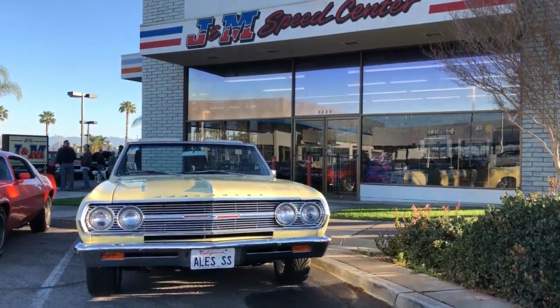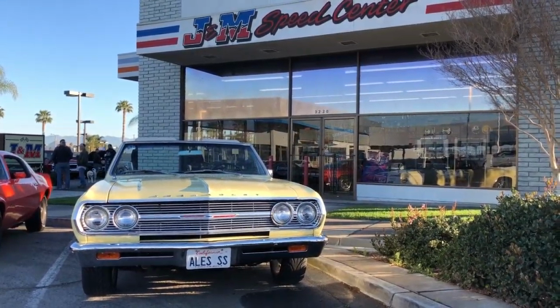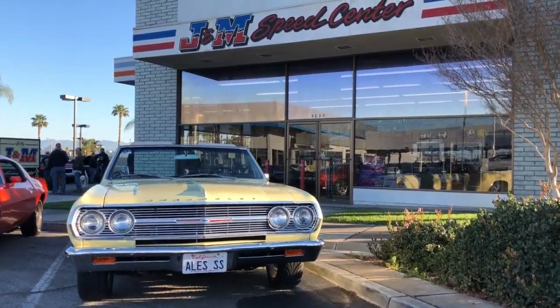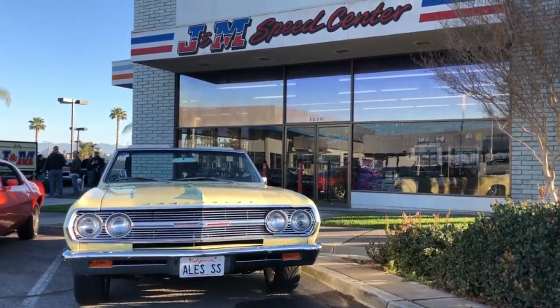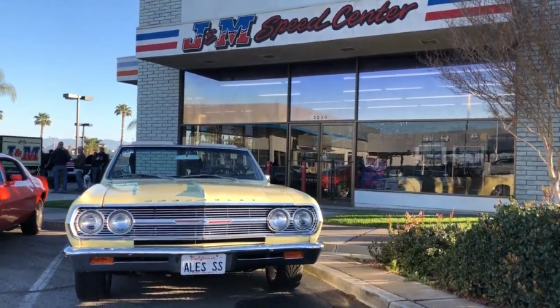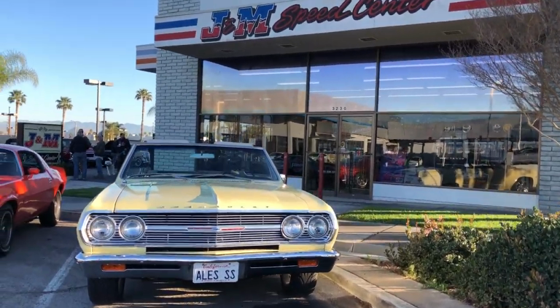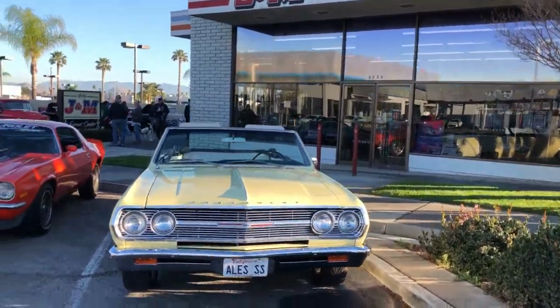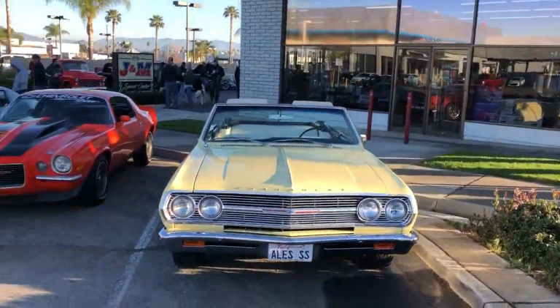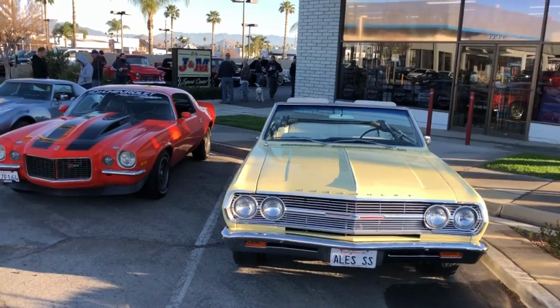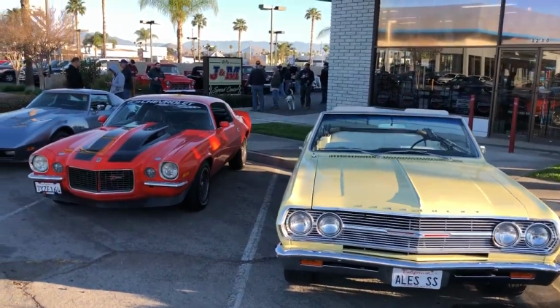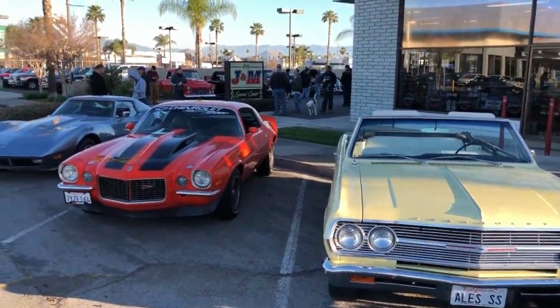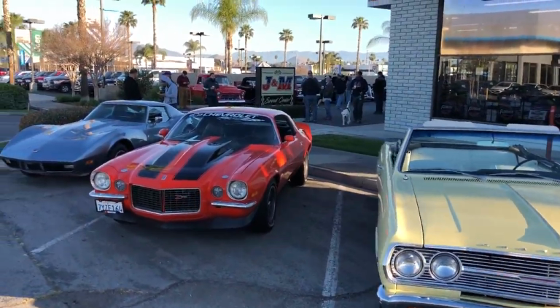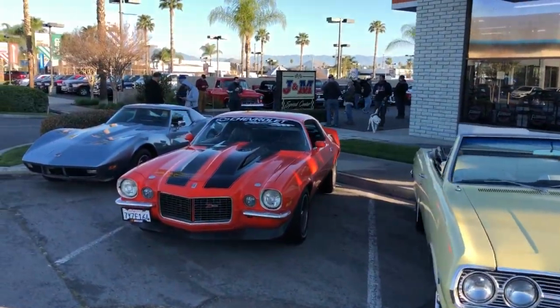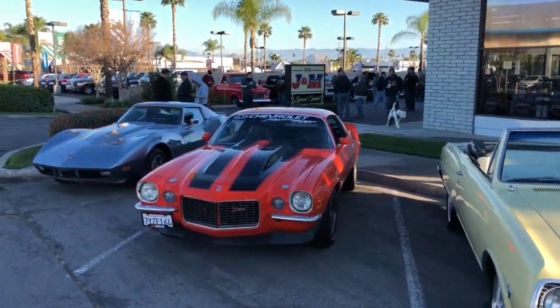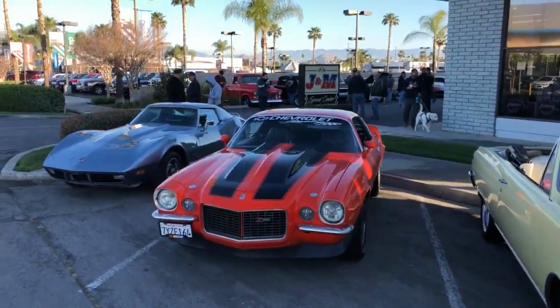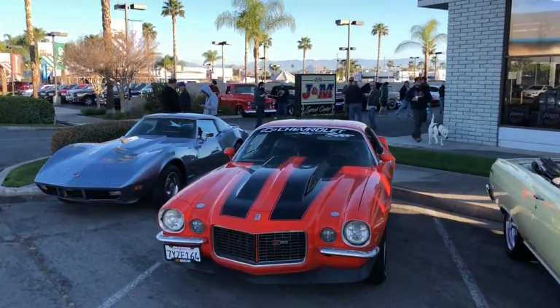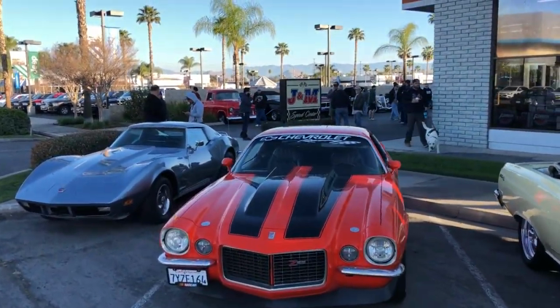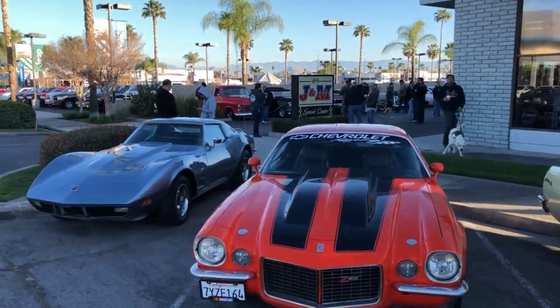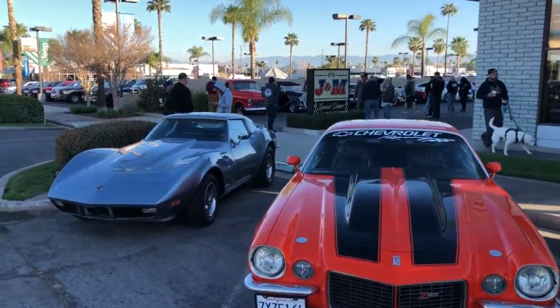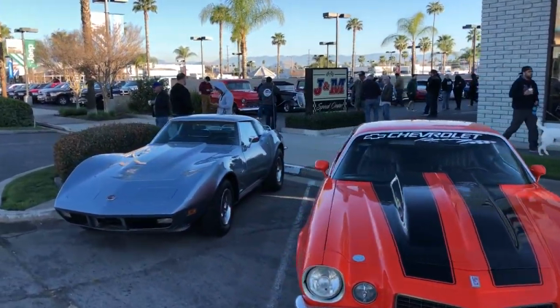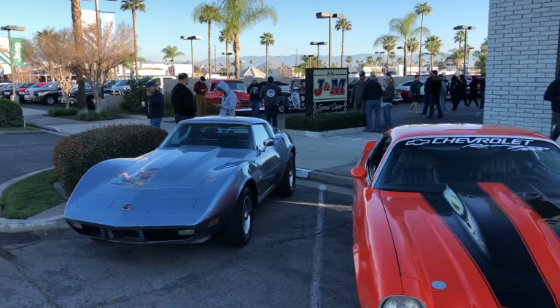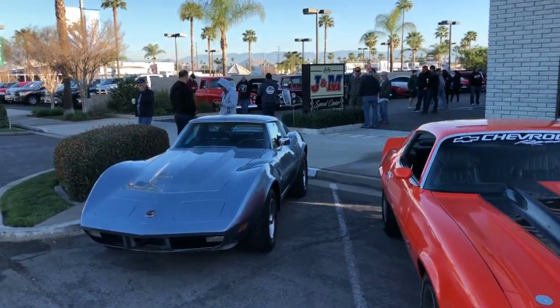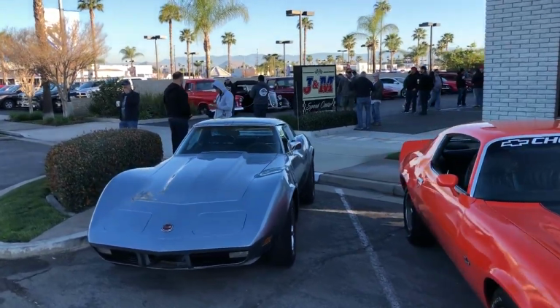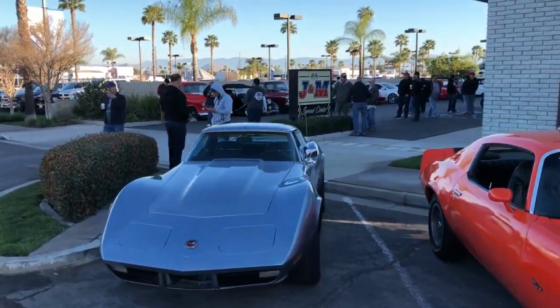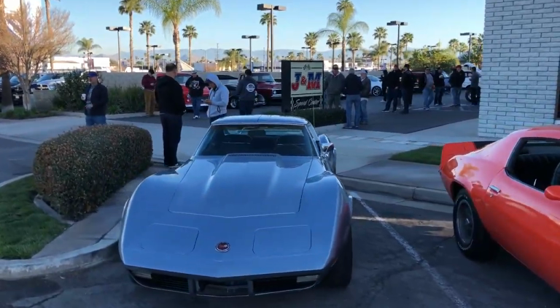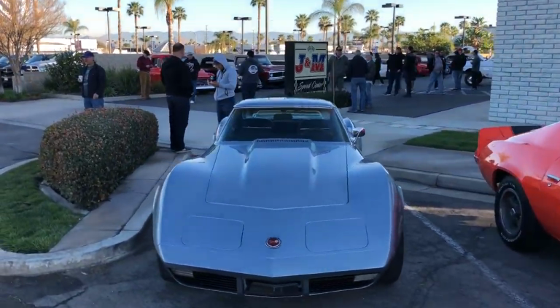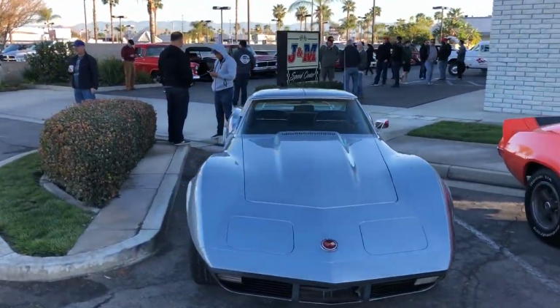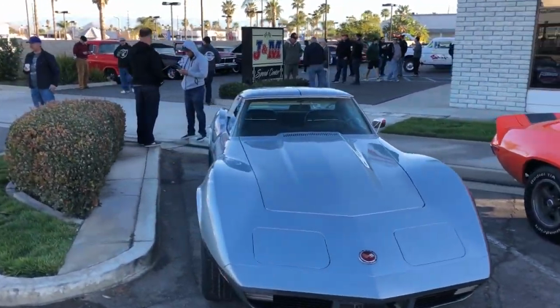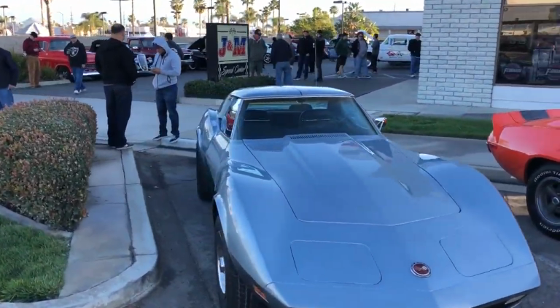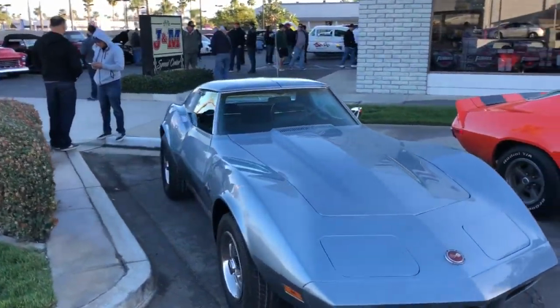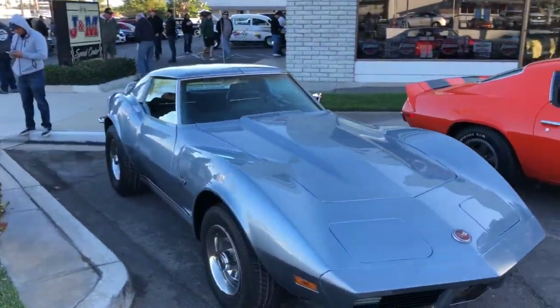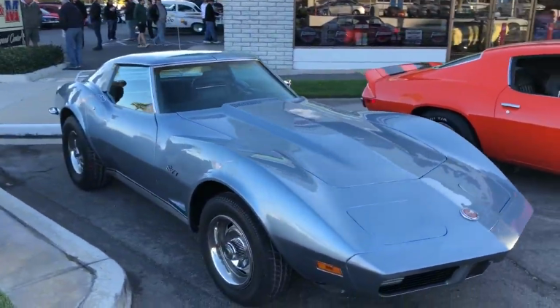Good morning, Mike the Car Guy coming to you live and direct from Riverside Cars and Coffee, hosted by J&M Speed Center. It's our February show, and it's actually our one-year anniversary of Riverside Cars and Coffee.